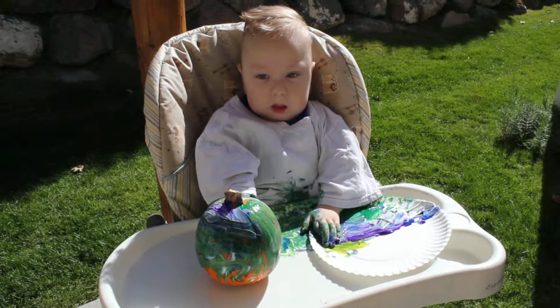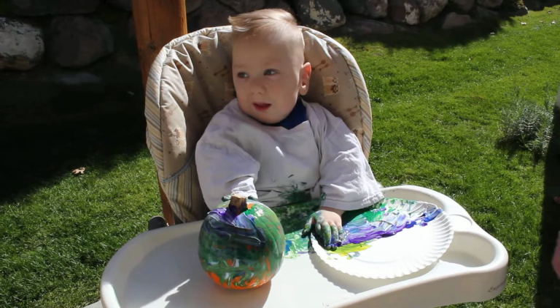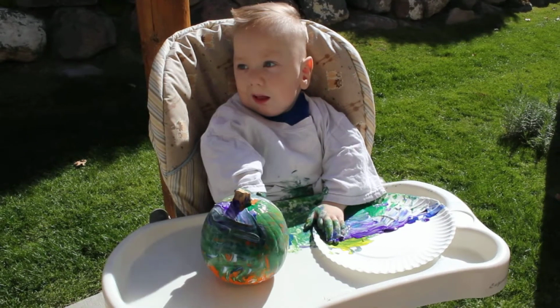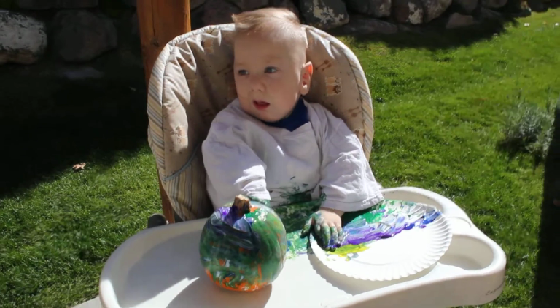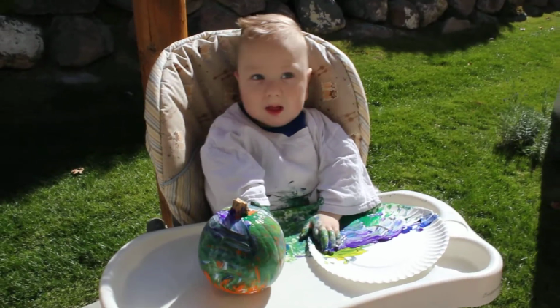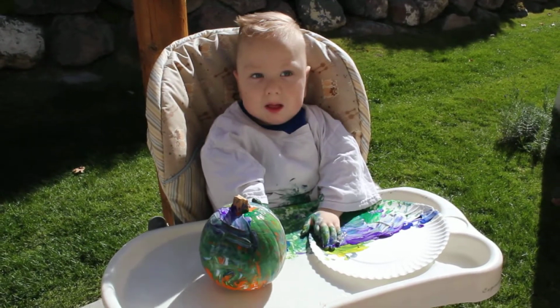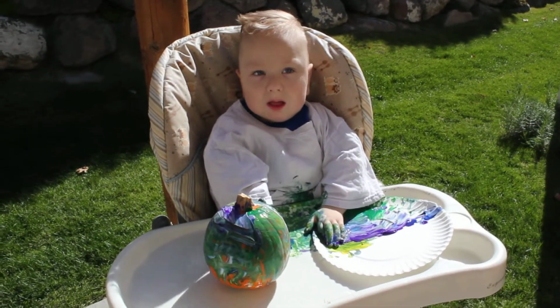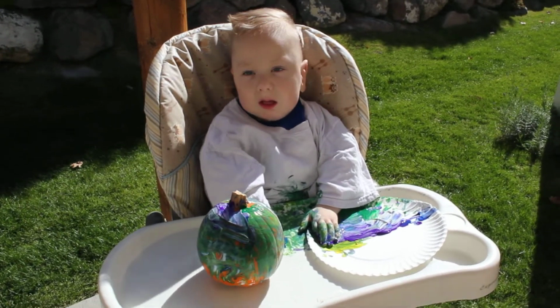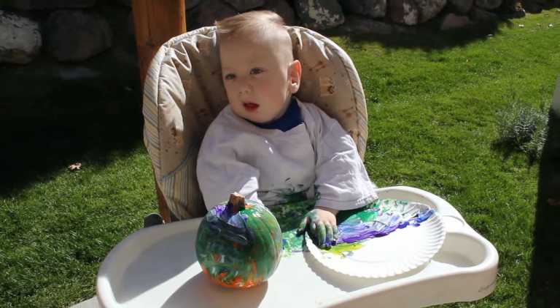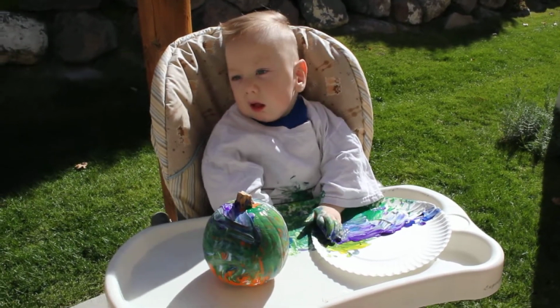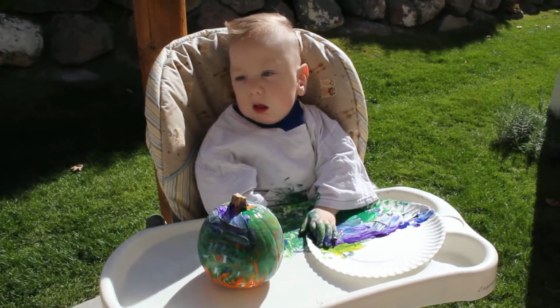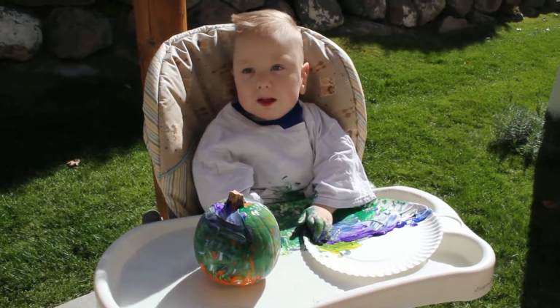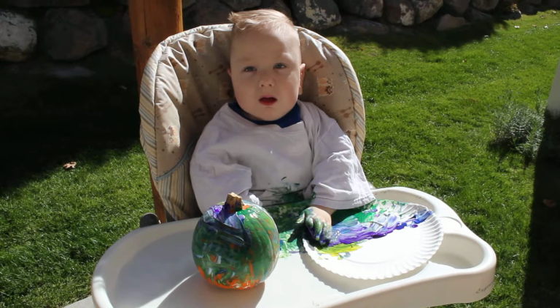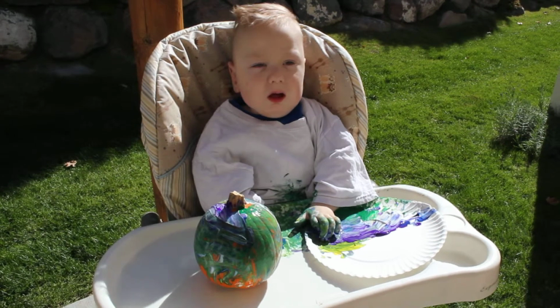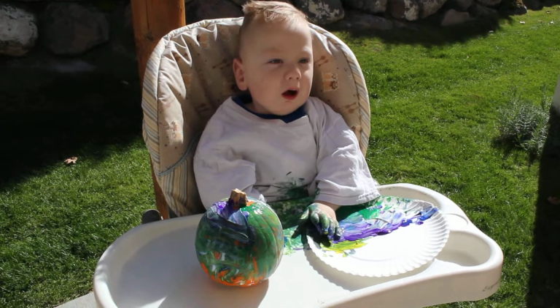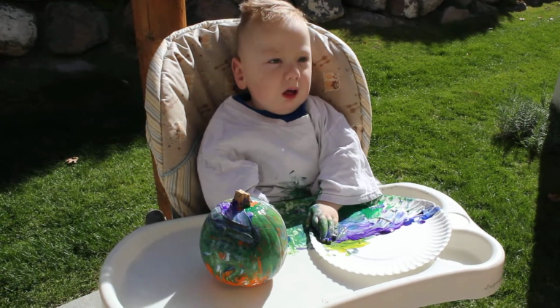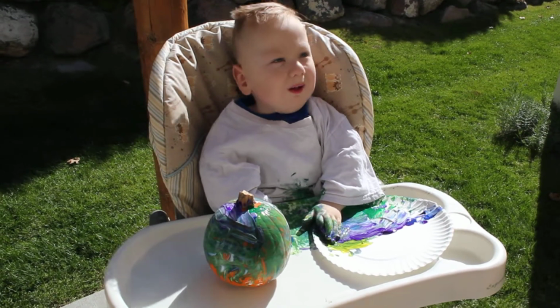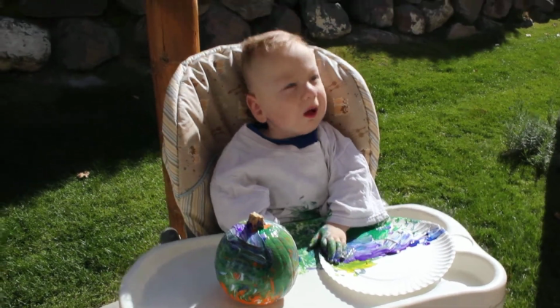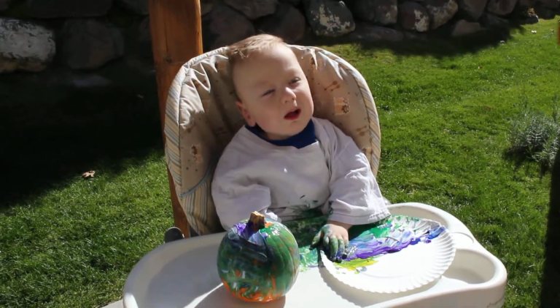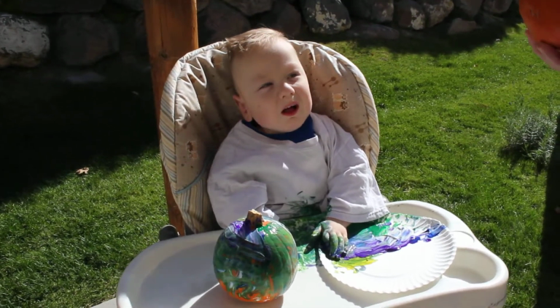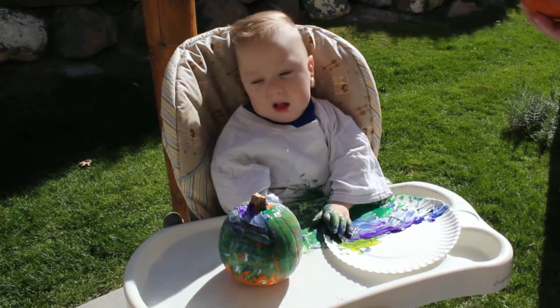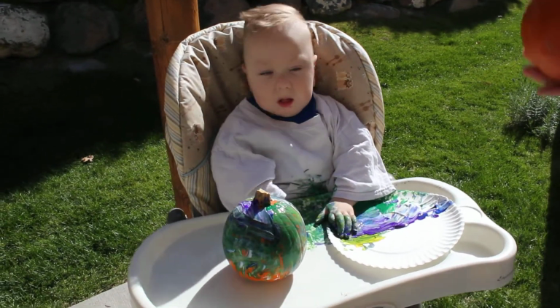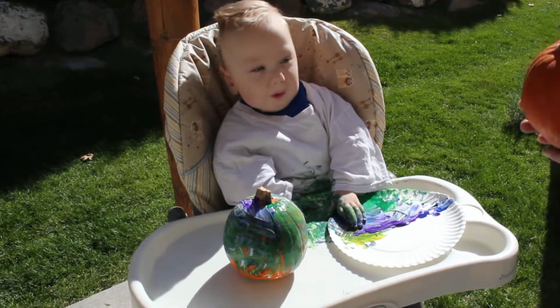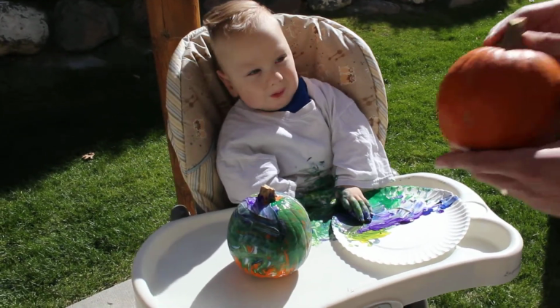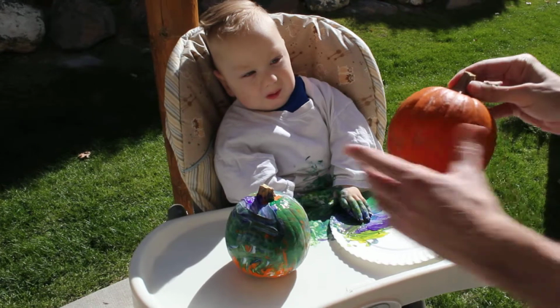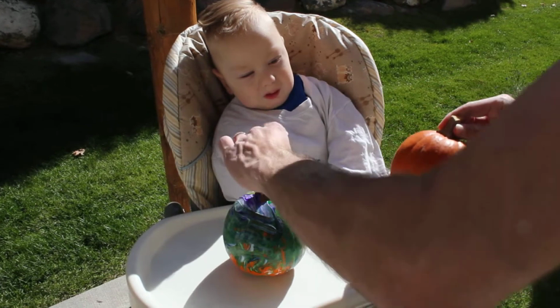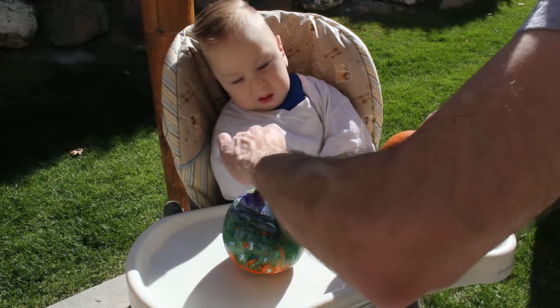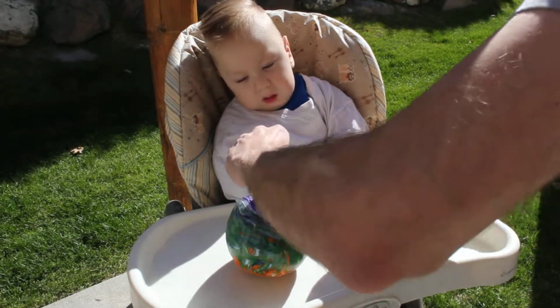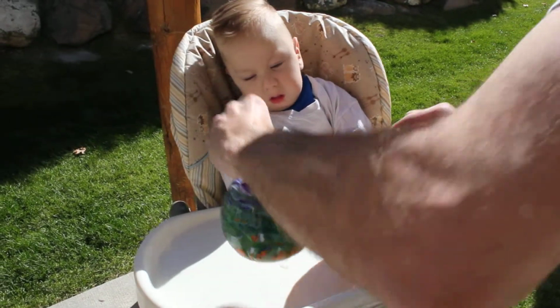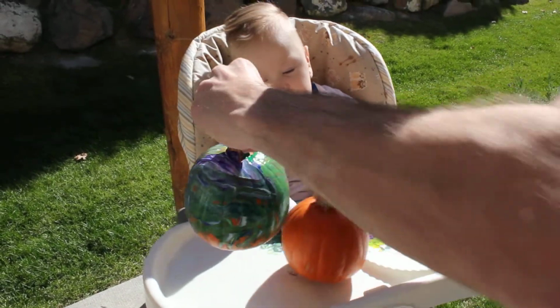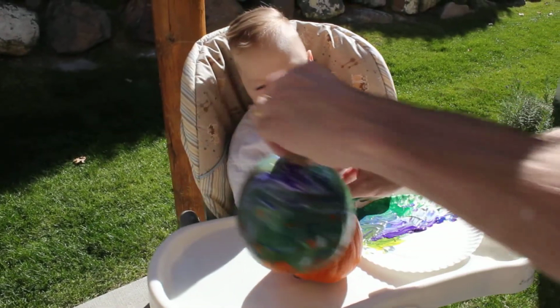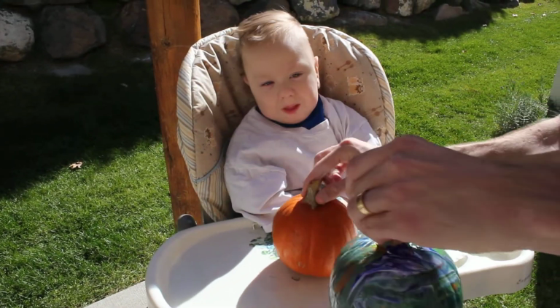What are you looking at? You want to go with a brand new pumpkin, buddy? You want to start again? Yeah? Okay. I'll move this one out of the way so it can start to dry.